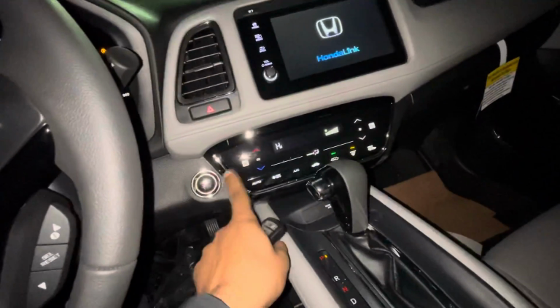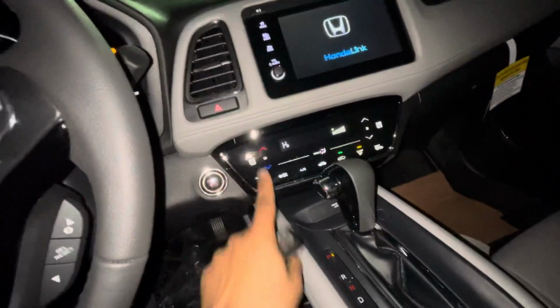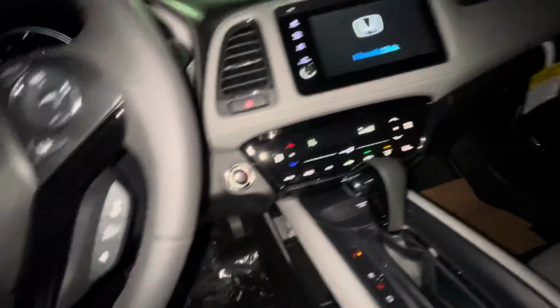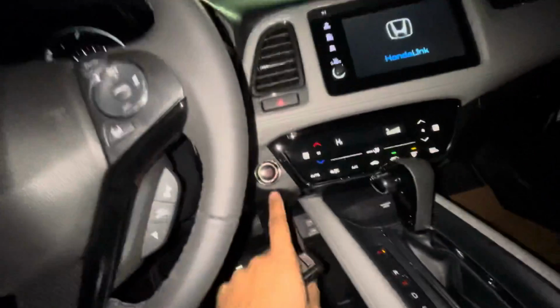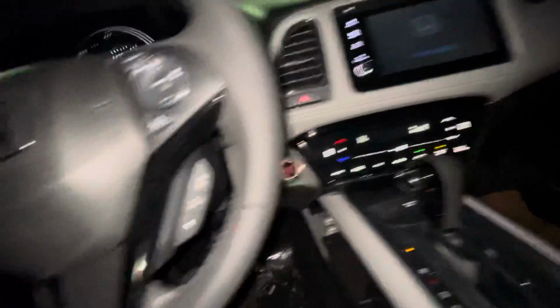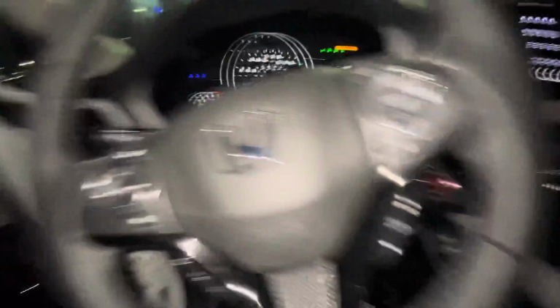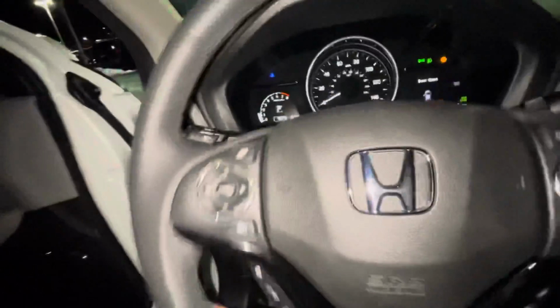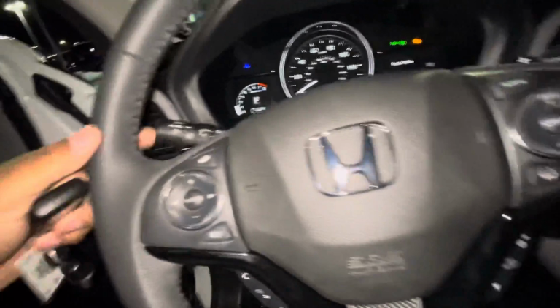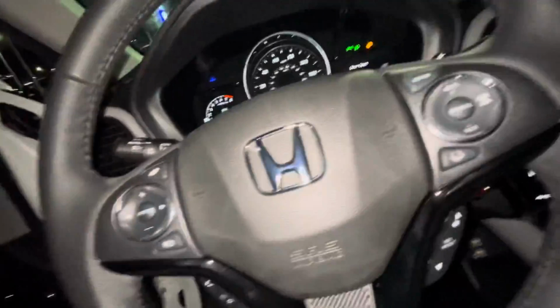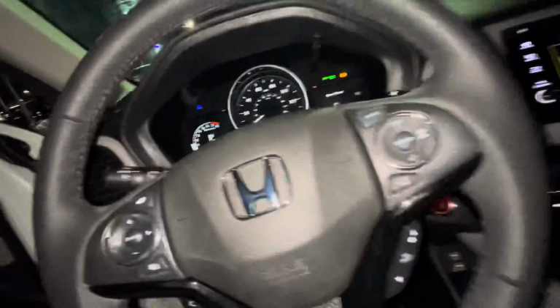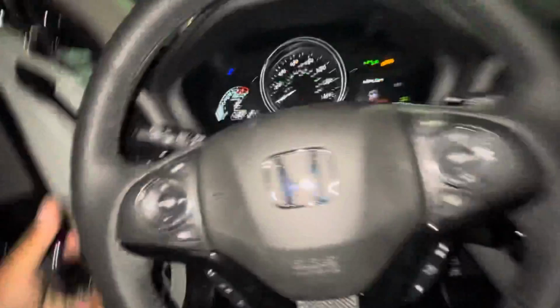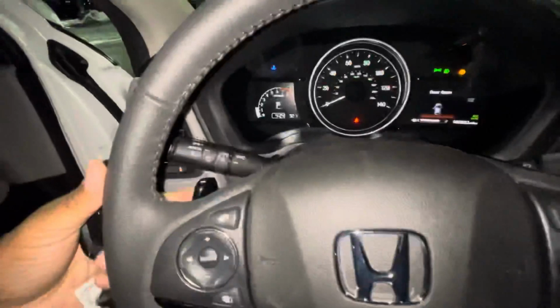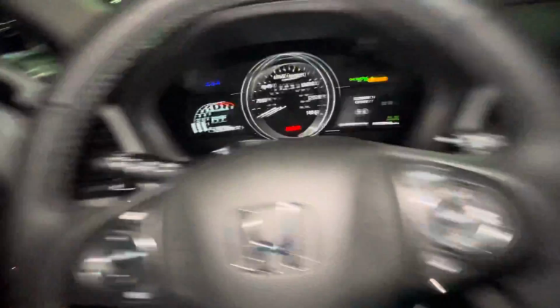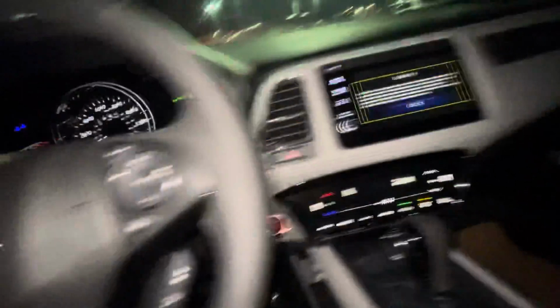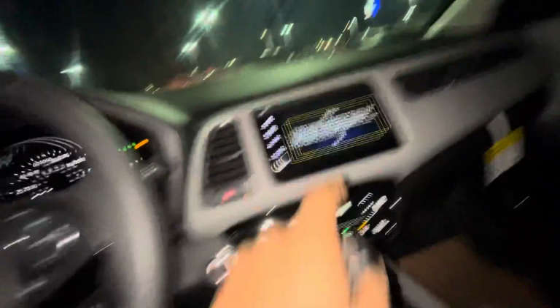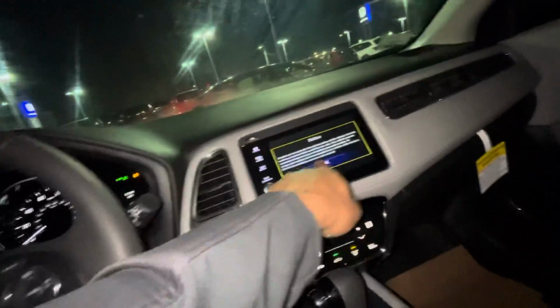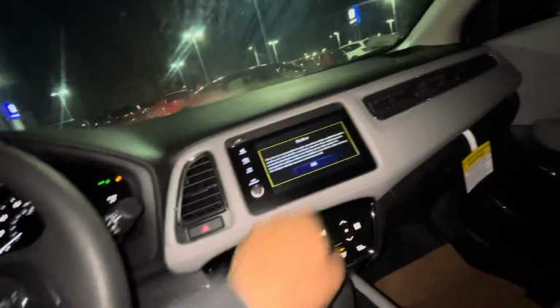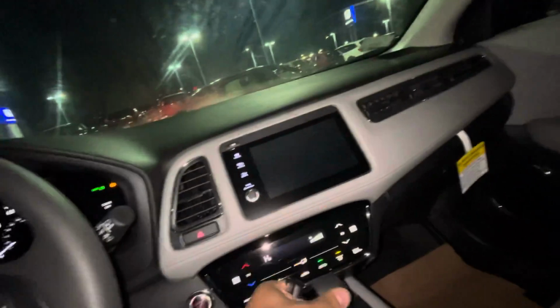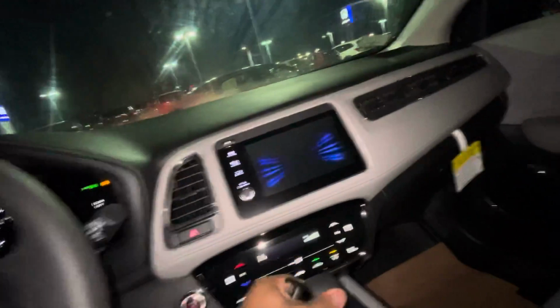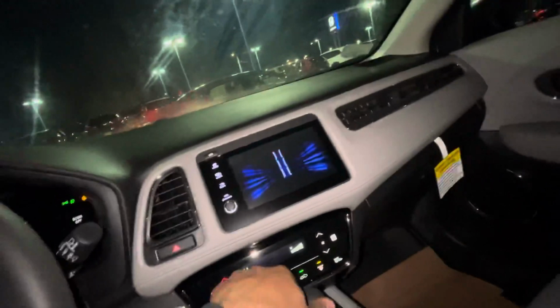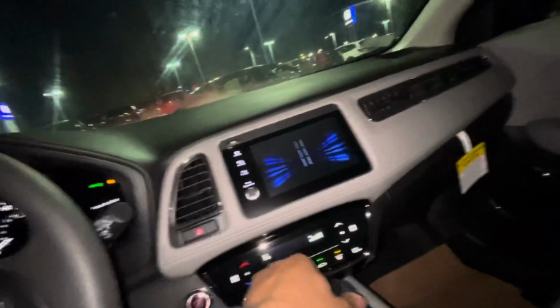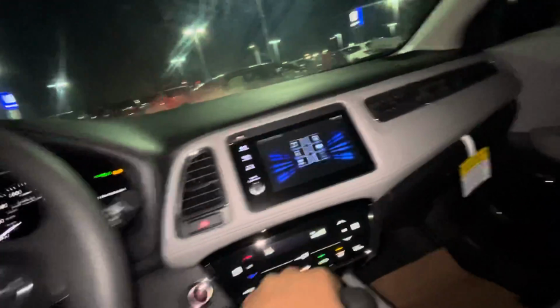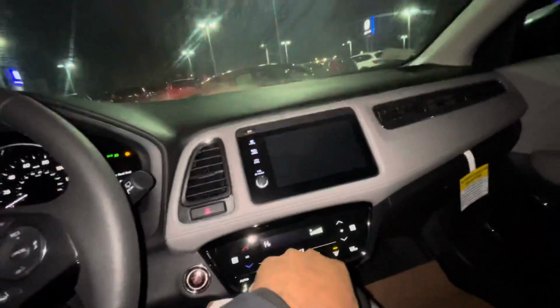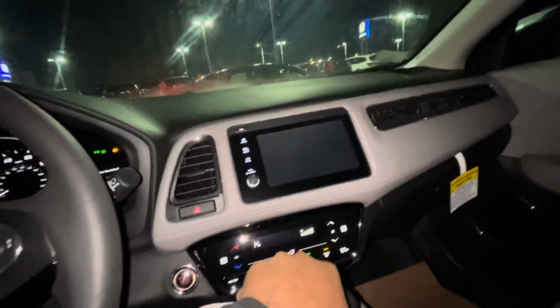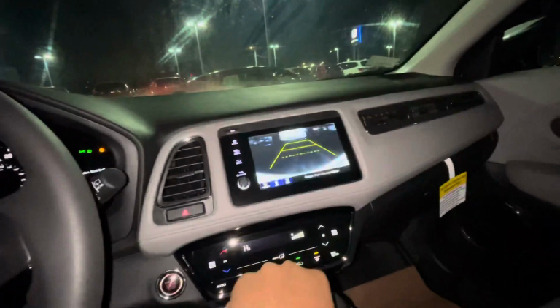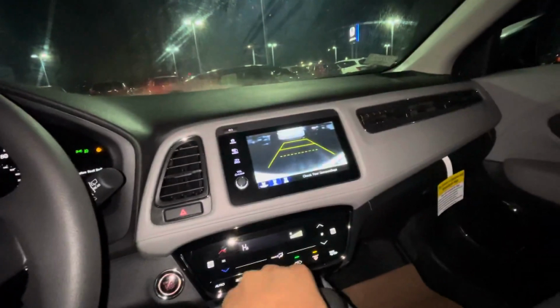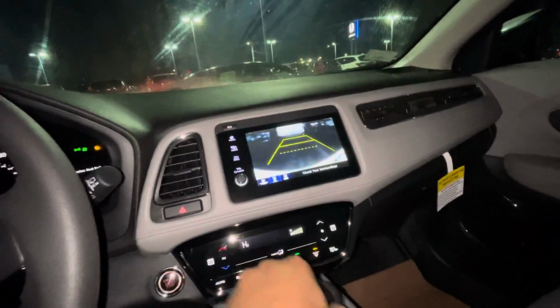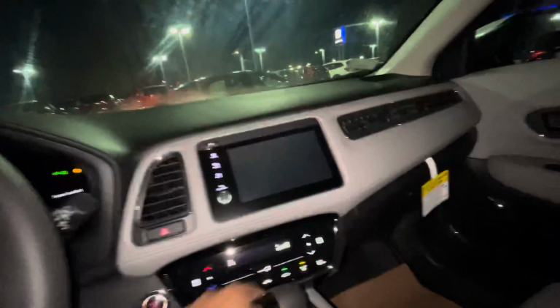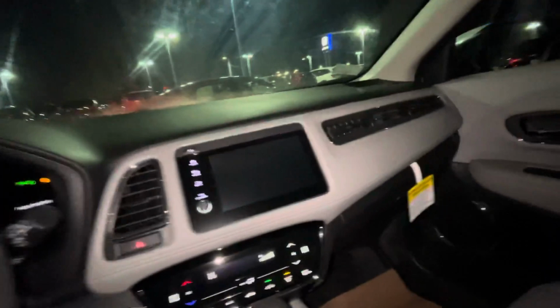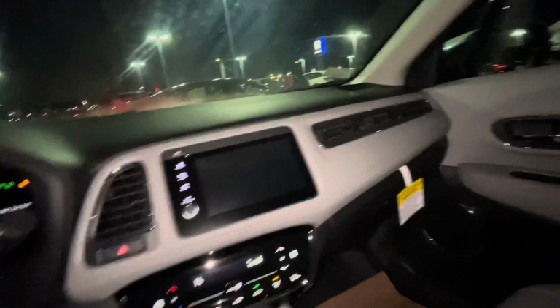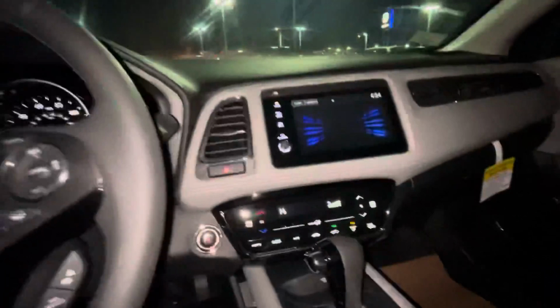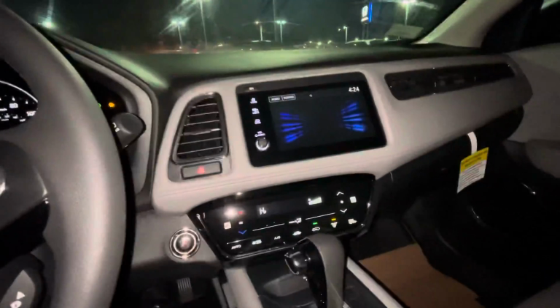Heated seats right here as you can see, push to start. You get the nice paddle shifters, backup camera, Bluetooth, and automatic headlights.